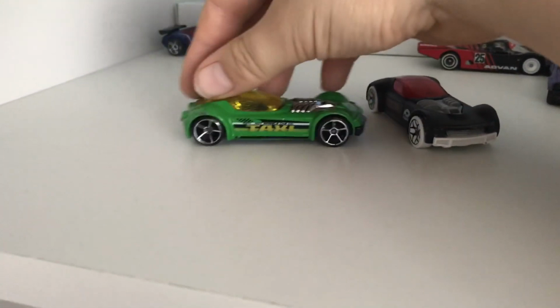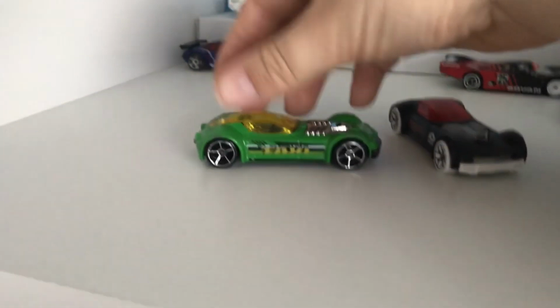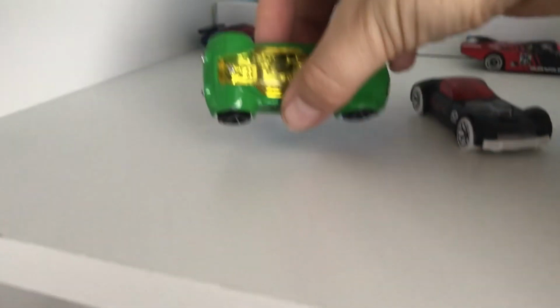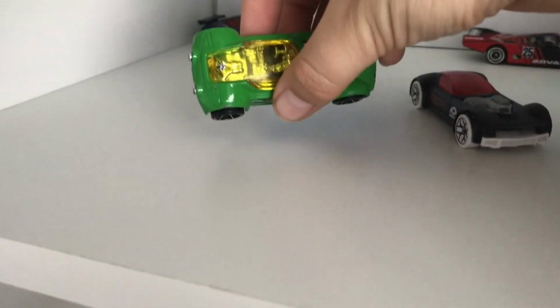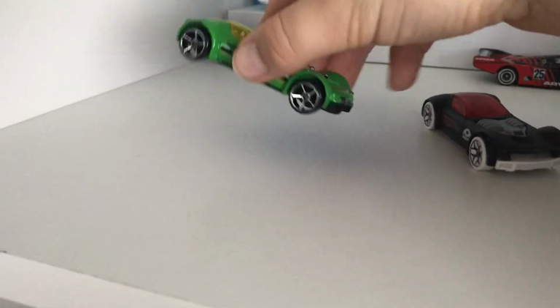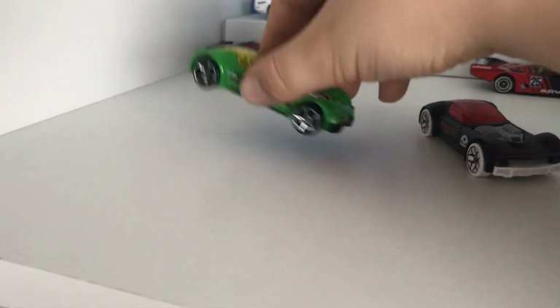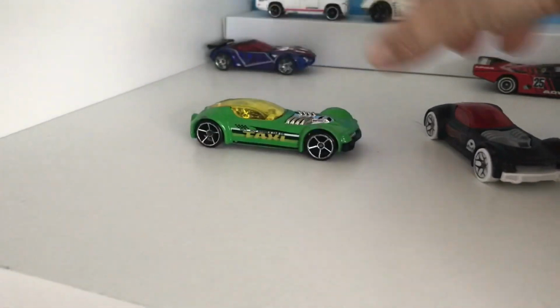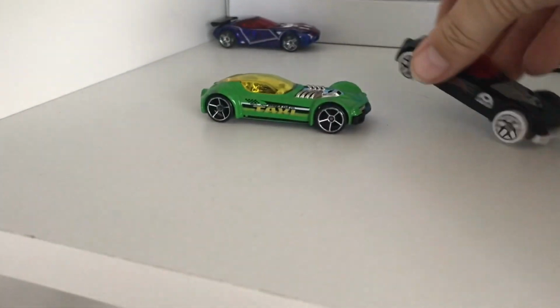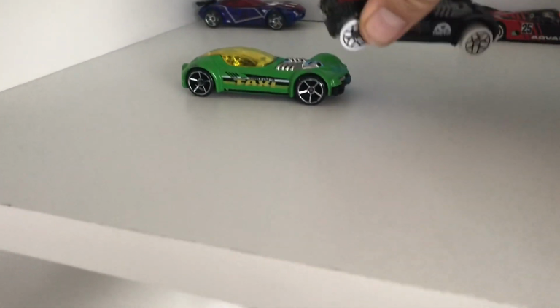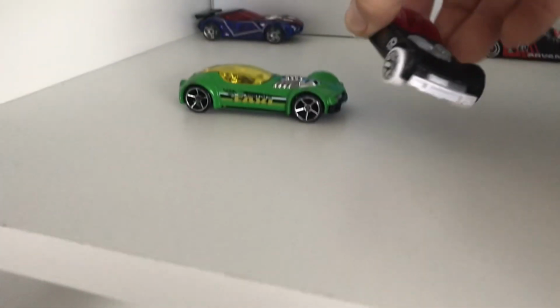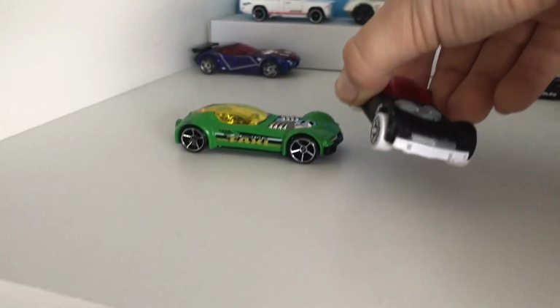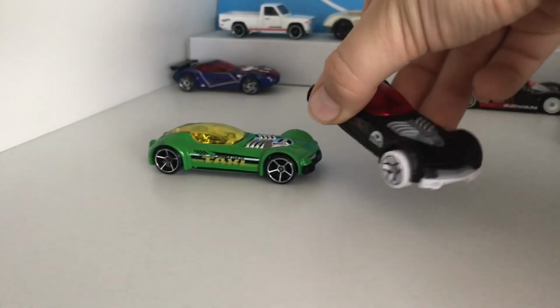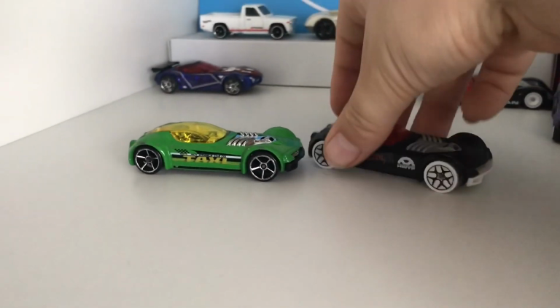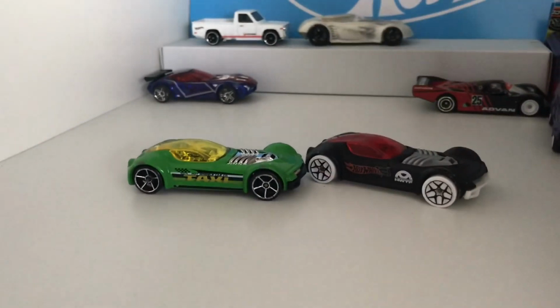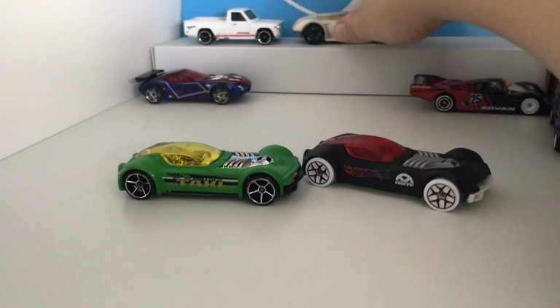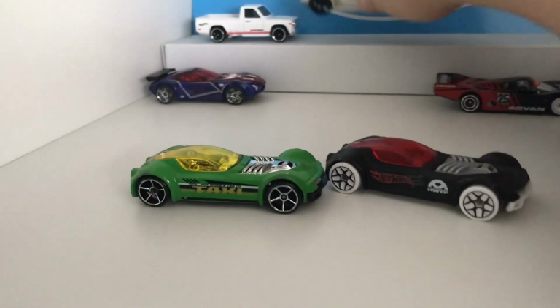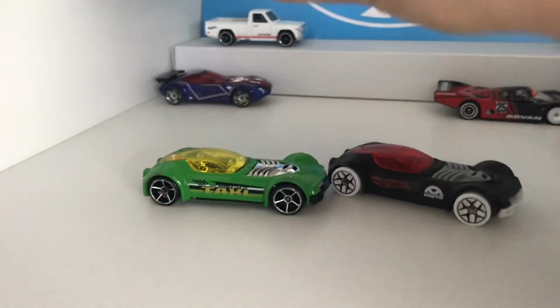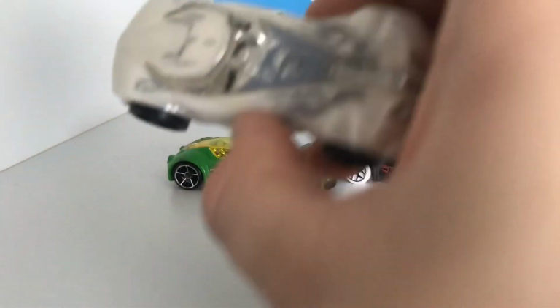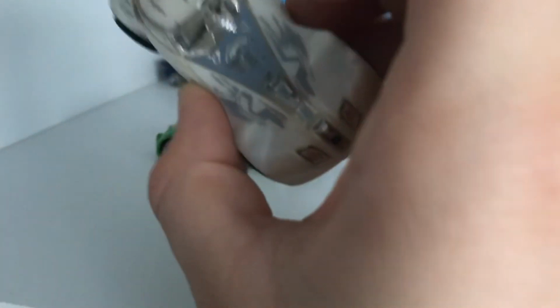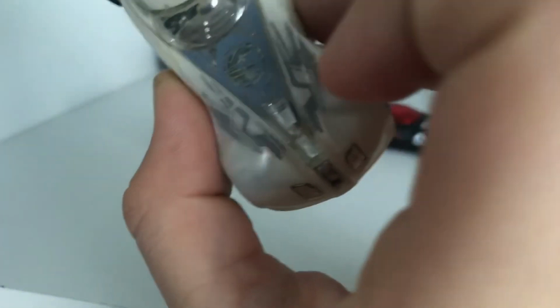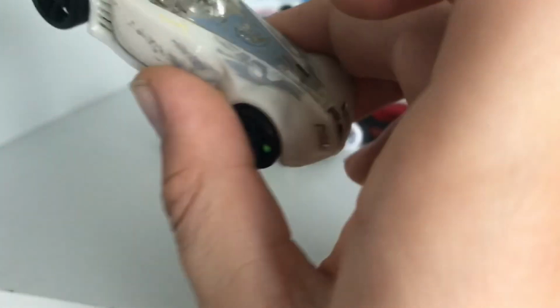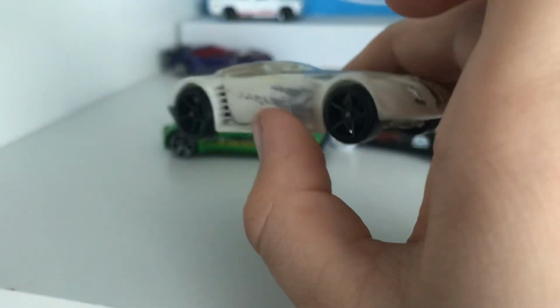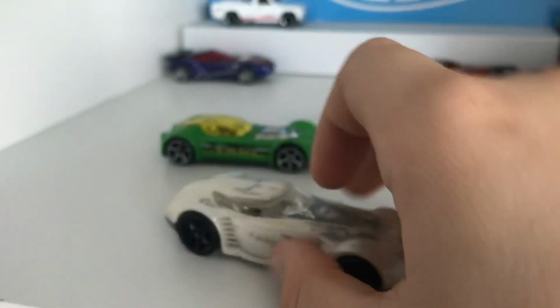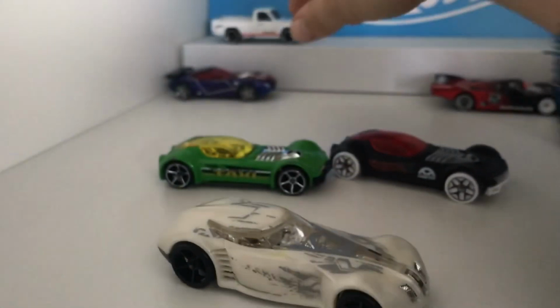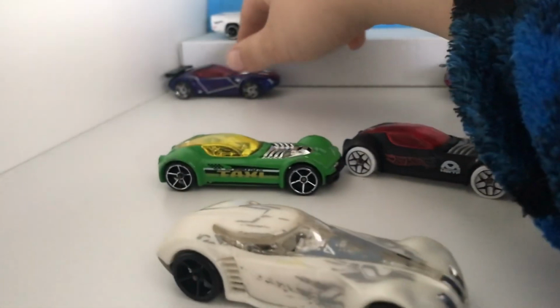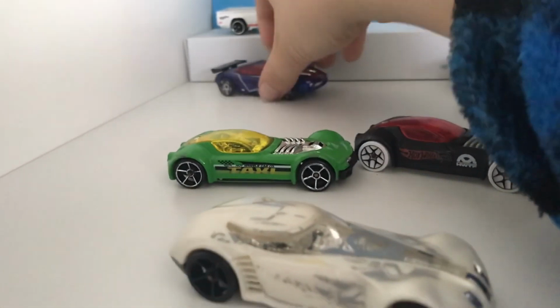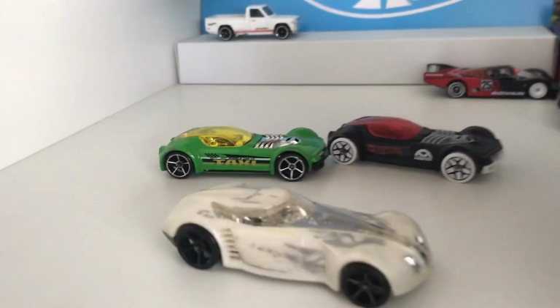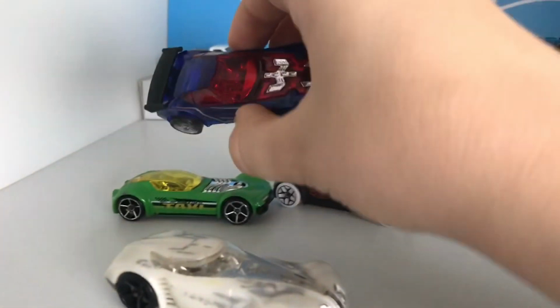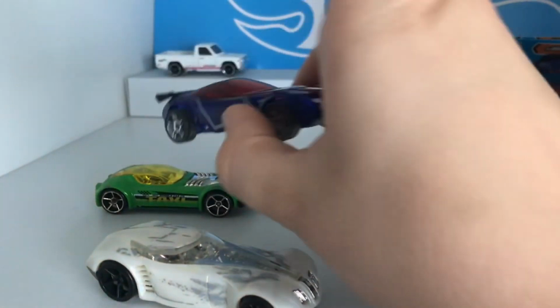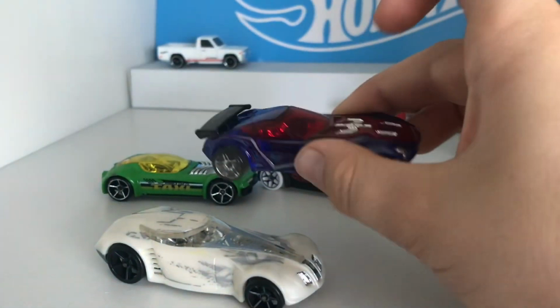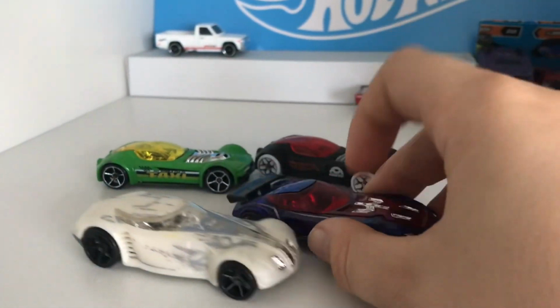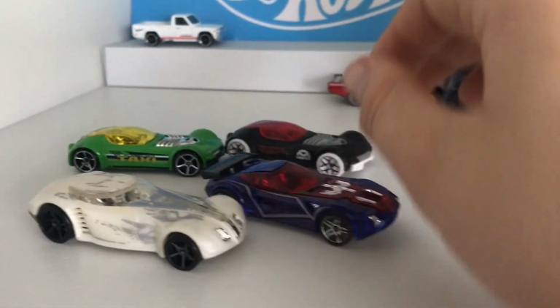We've got this Taxi, which only has two seats. This Team Hot Wheels one — very cool. And this Treasure Hunt, actually — Cove Flight Treasure Hunt, as you can see. Pretty cool. And this Nerf Hammer. I collect Nerf Hammers and Lamborghini Huracans — they're one of my two favourite cars ever in Hot Wheels.